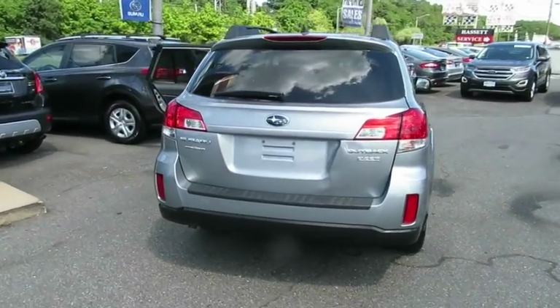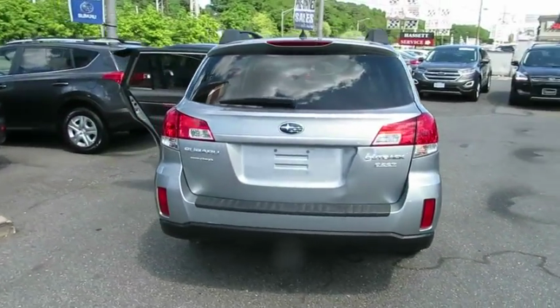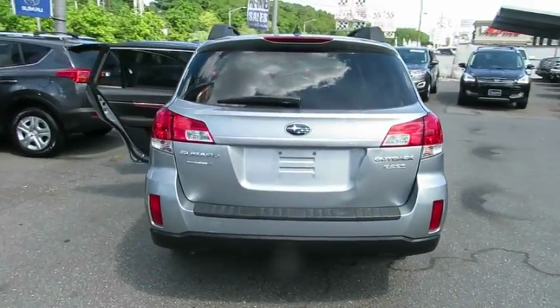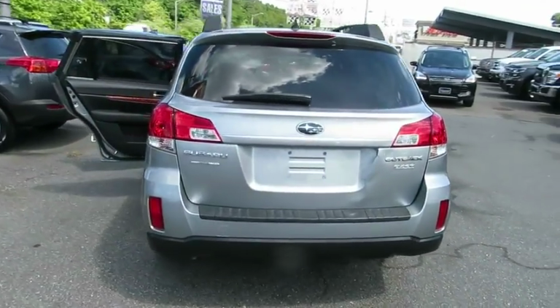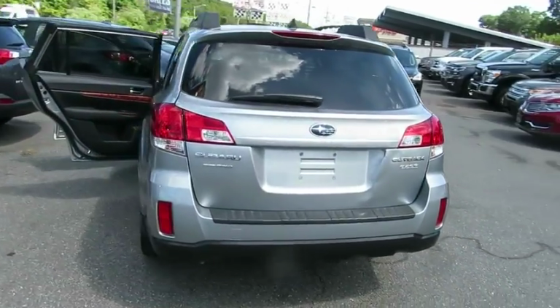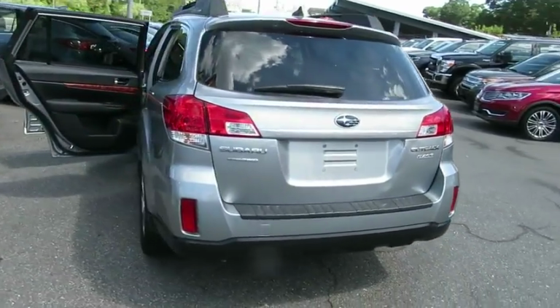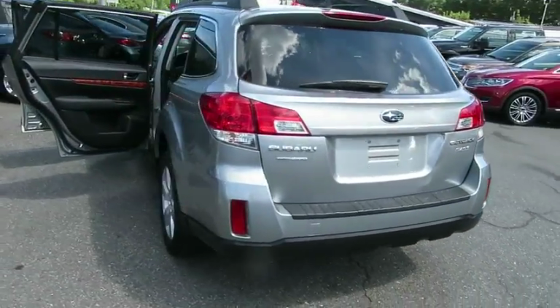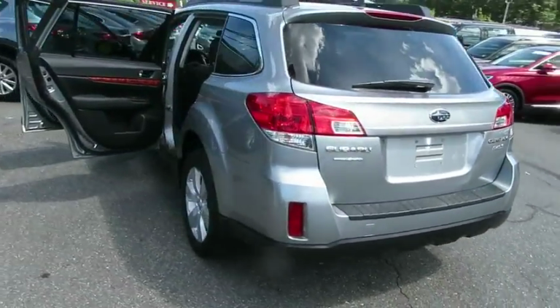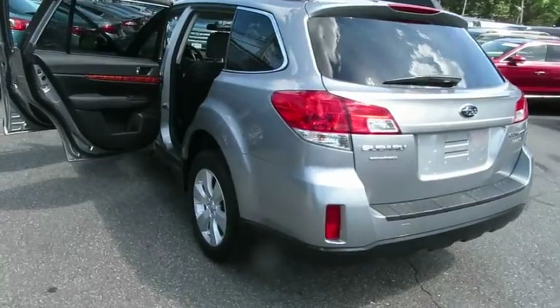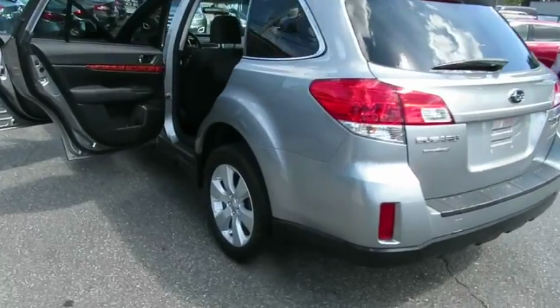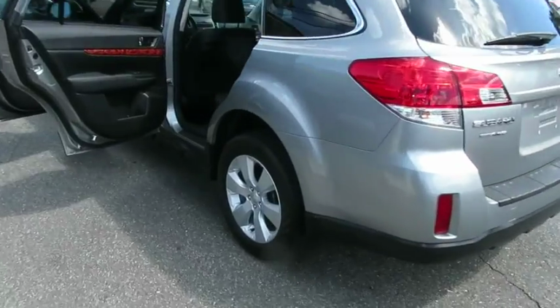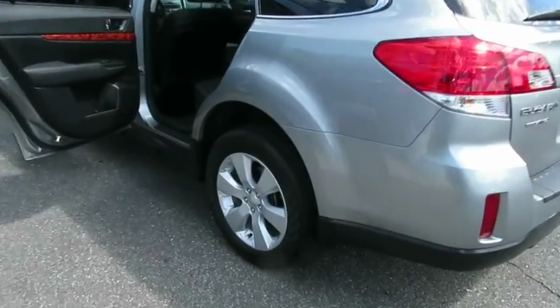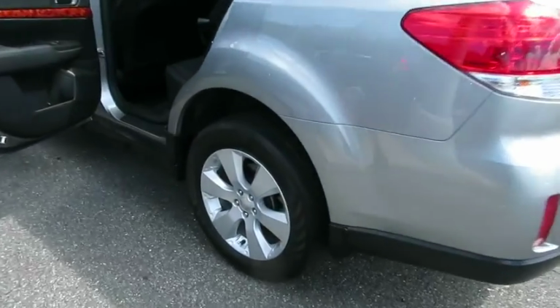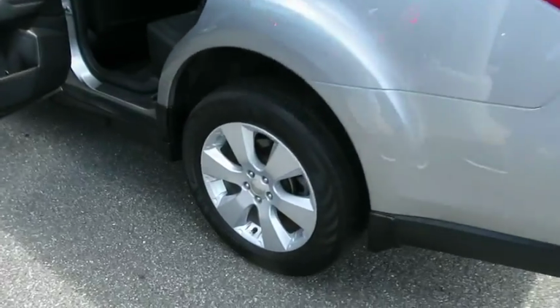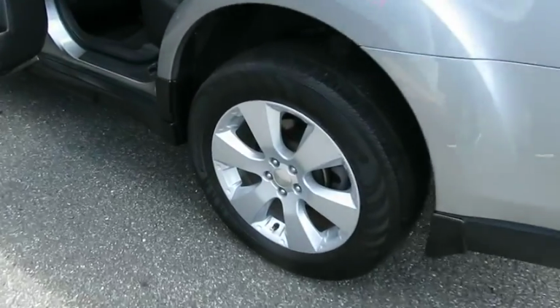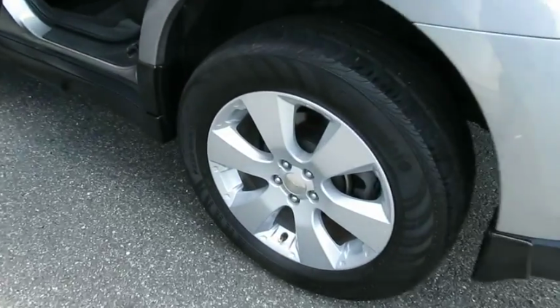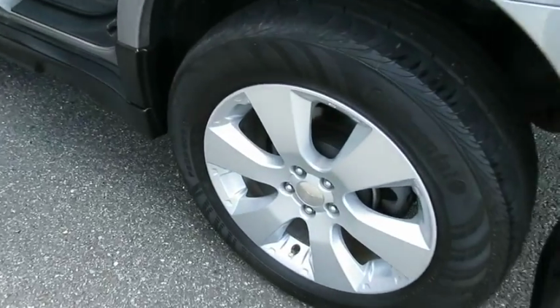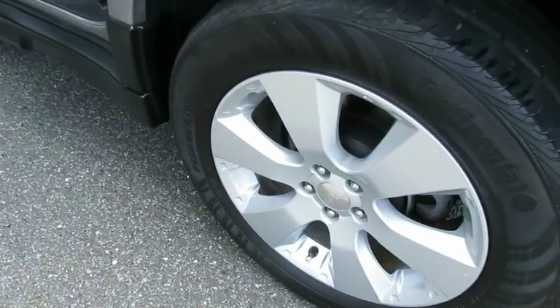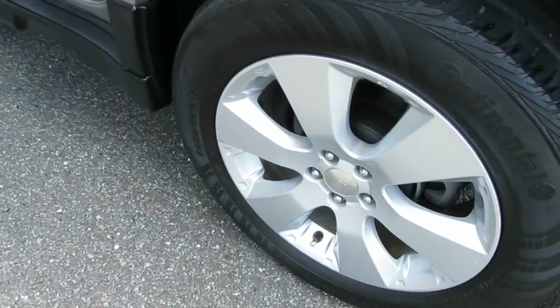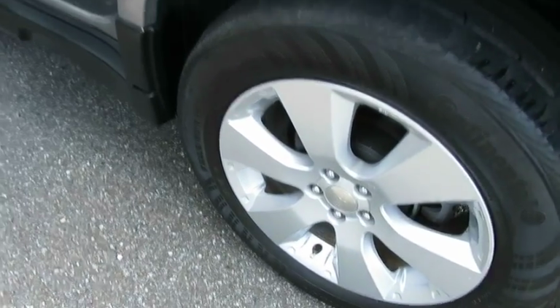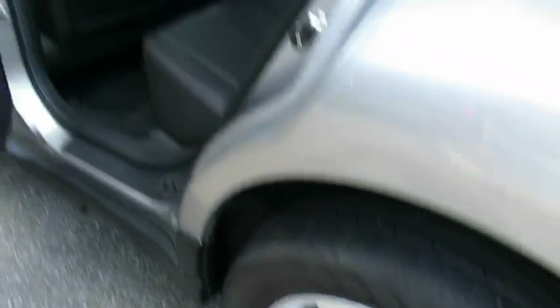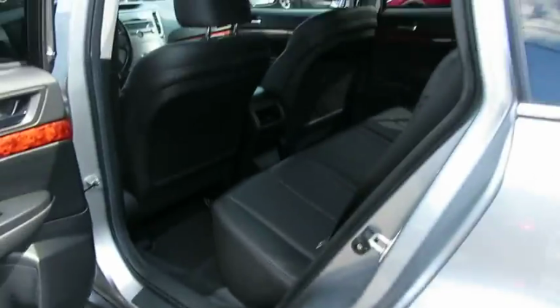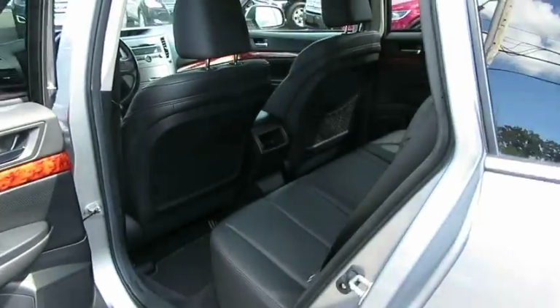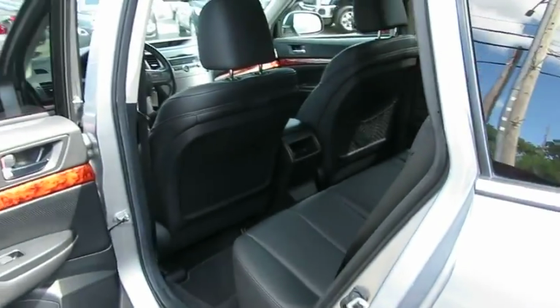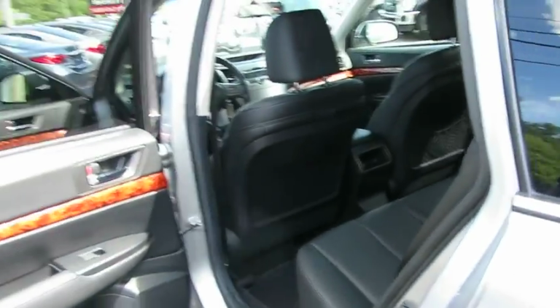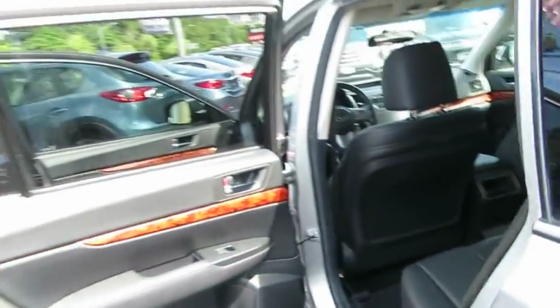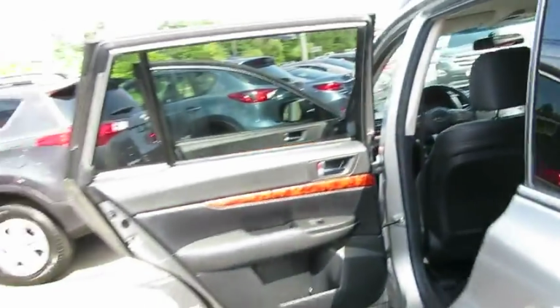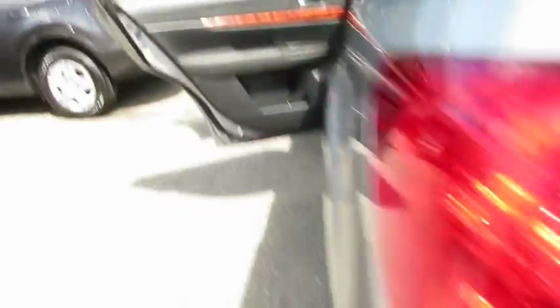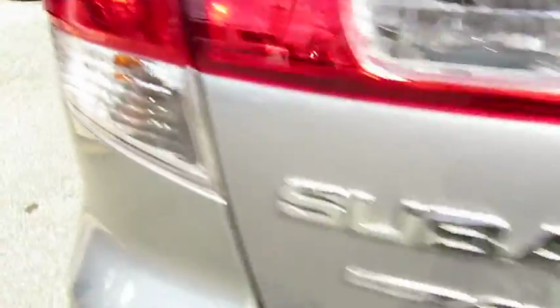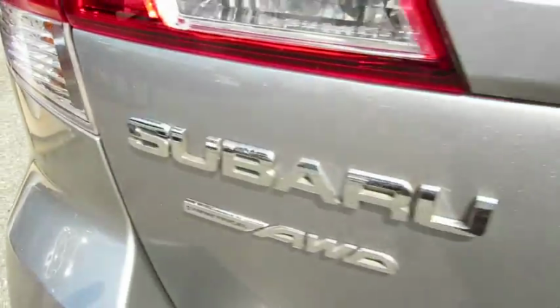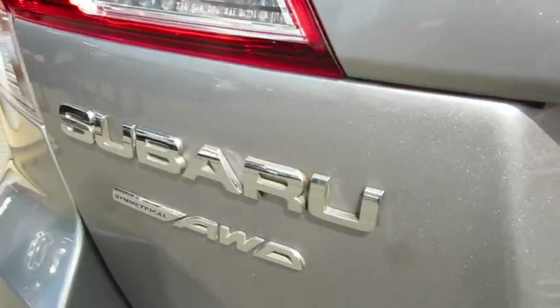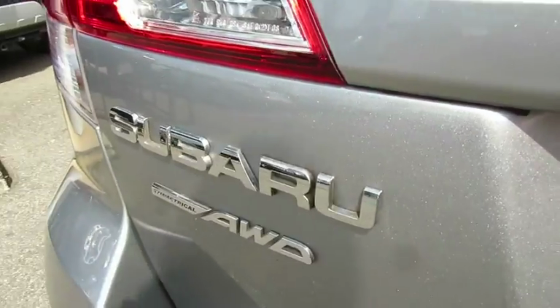Stability control, power passenger seat, anti-lock braking system, heated seats, all-wheel drive, traction control, CD changer, steering wheel audio controls, keyless entry, leather wrapped steering wheel, Bluetooth.